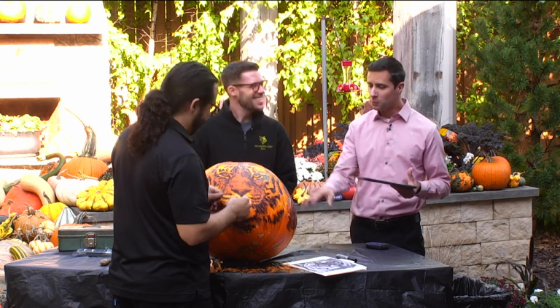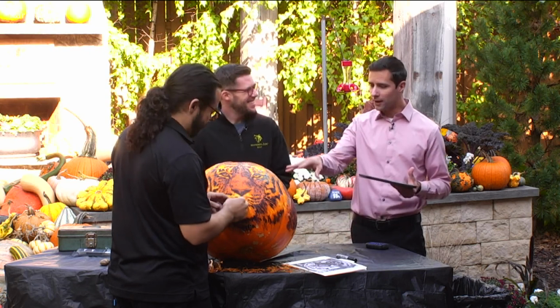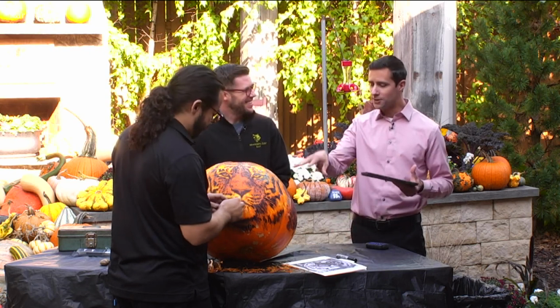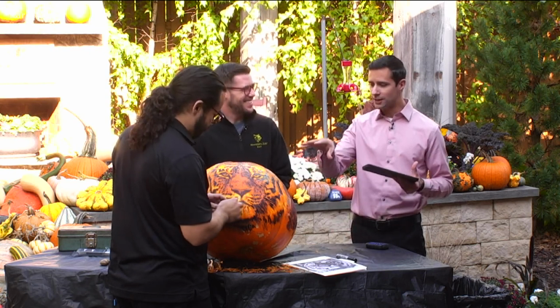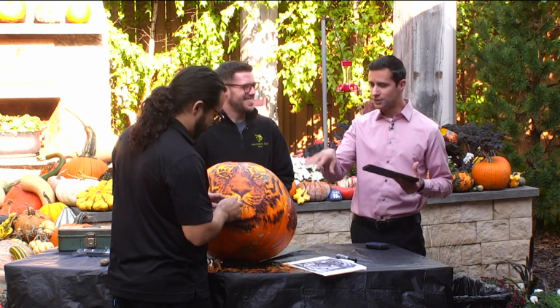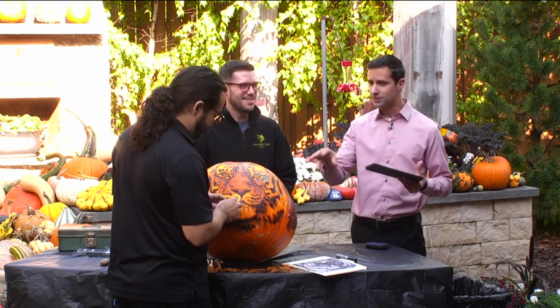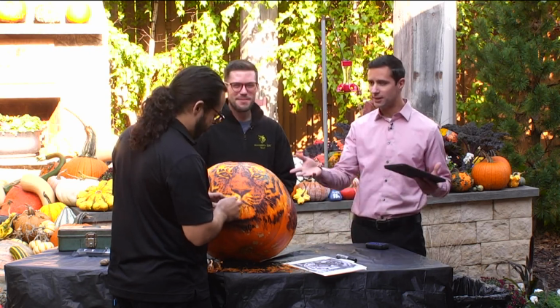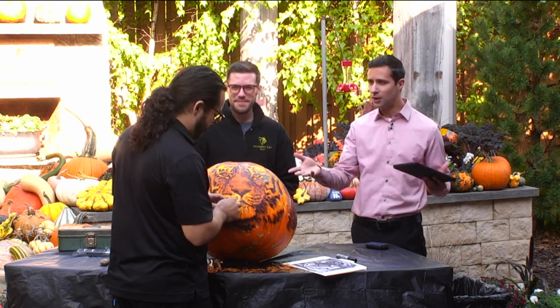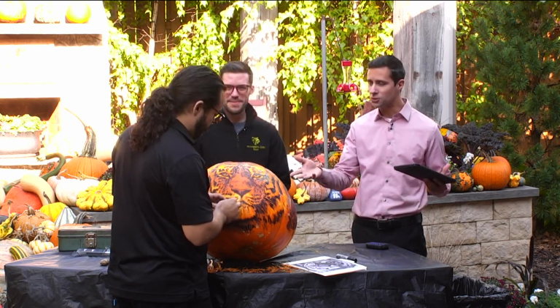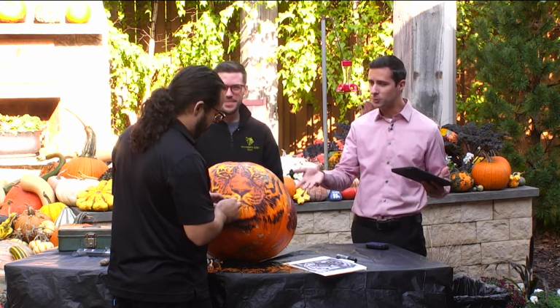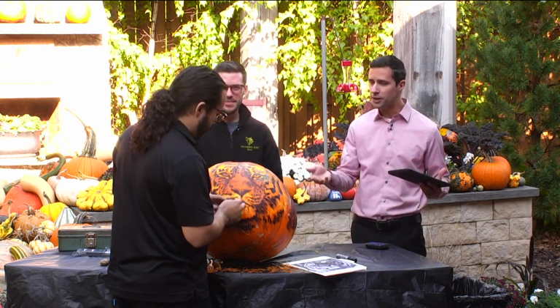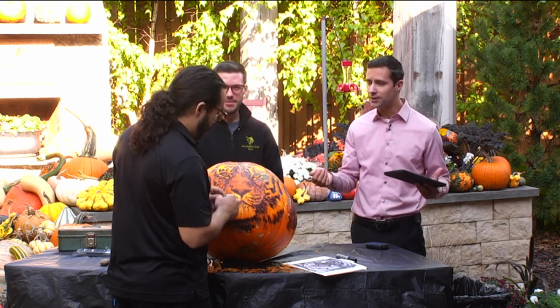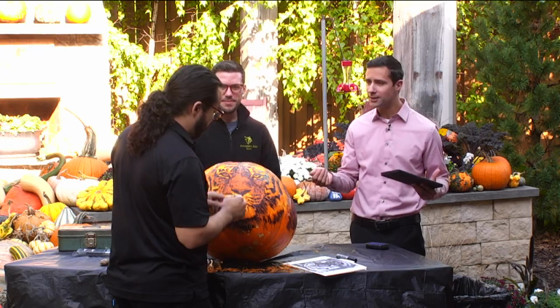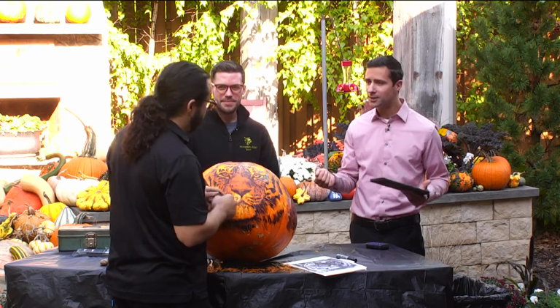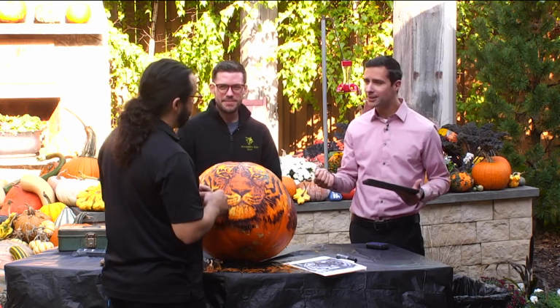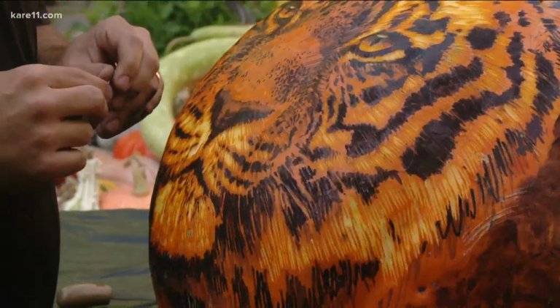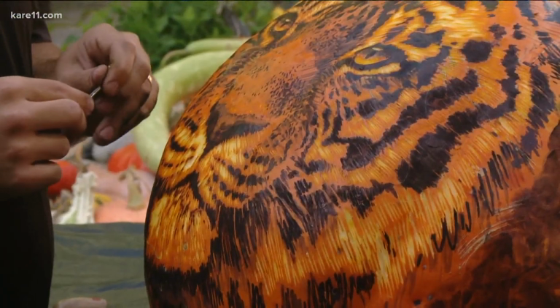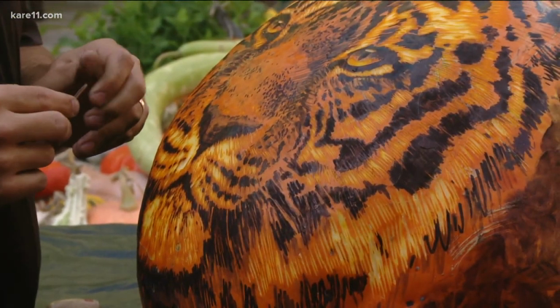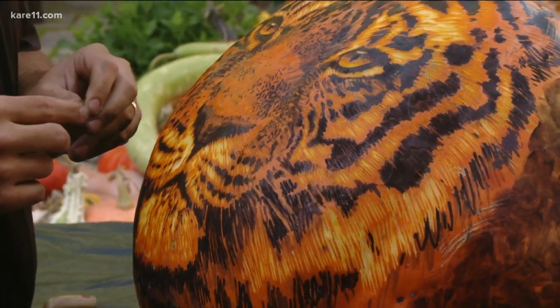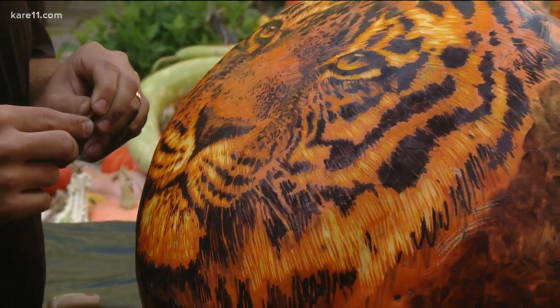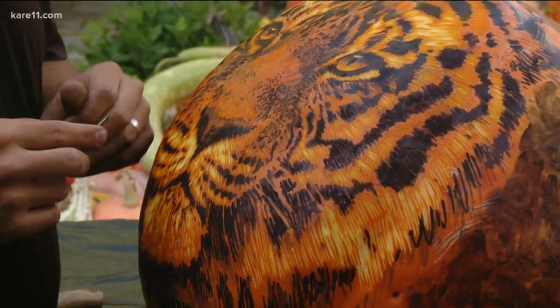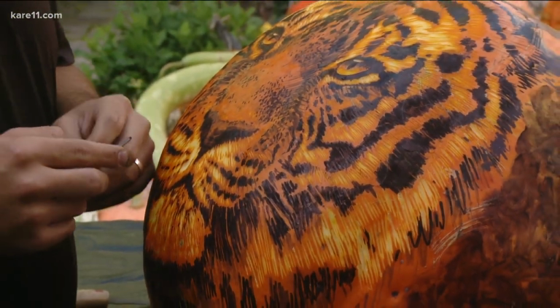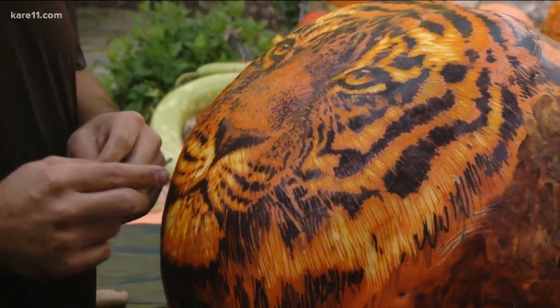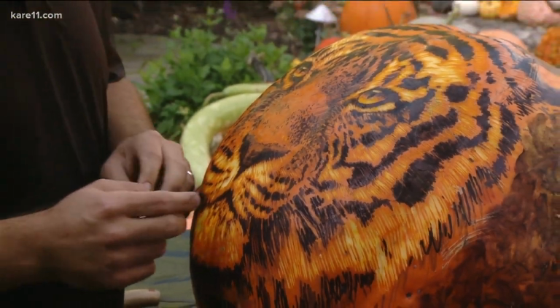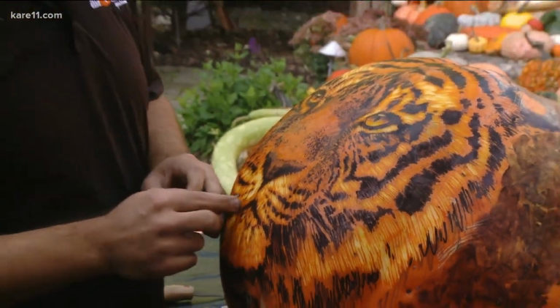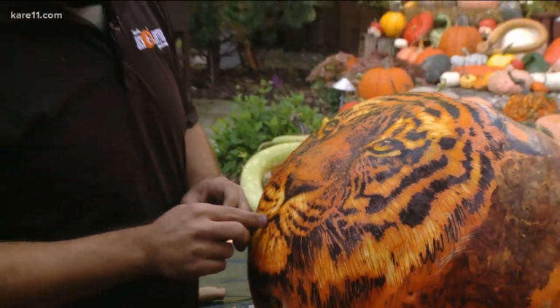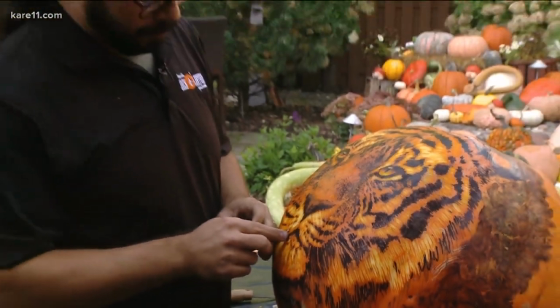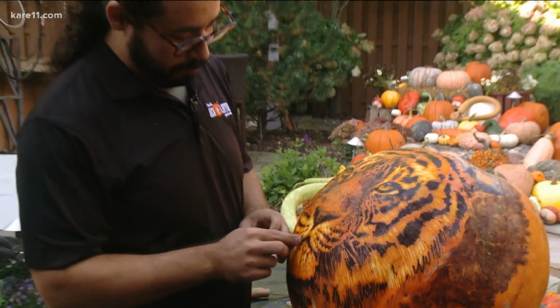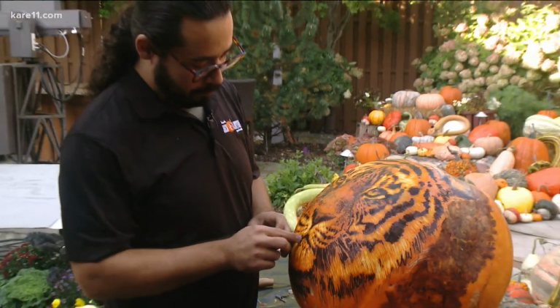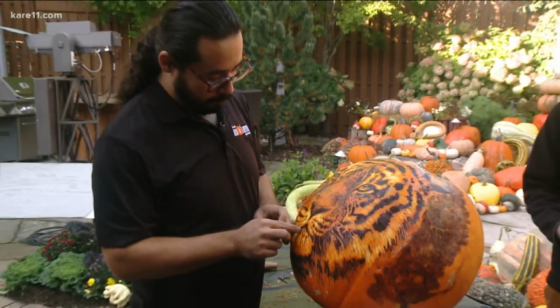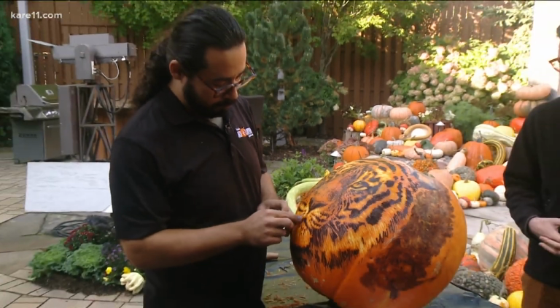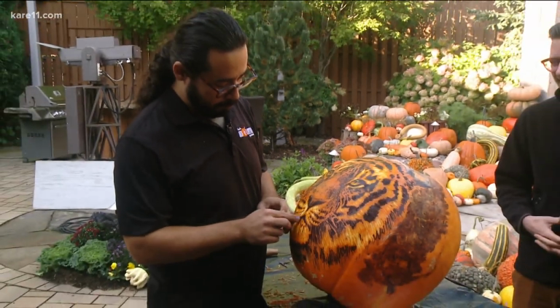How long have you been working on this today? I started carving it about 8 o'clock this morning, but I drew it last night — that took about another two hours. And you can see just the intricate detail that's going on here.